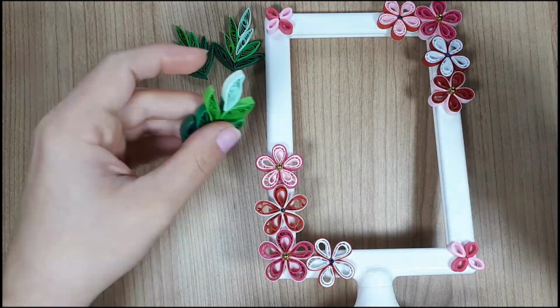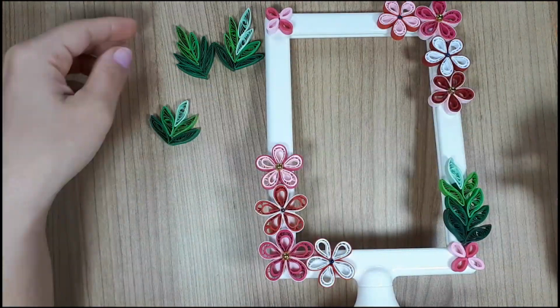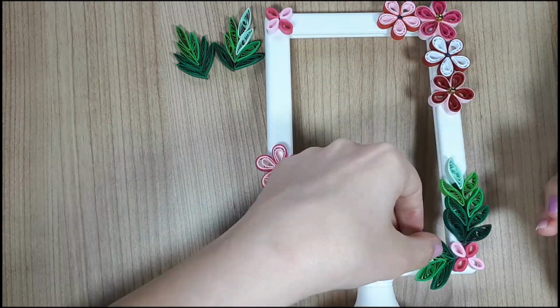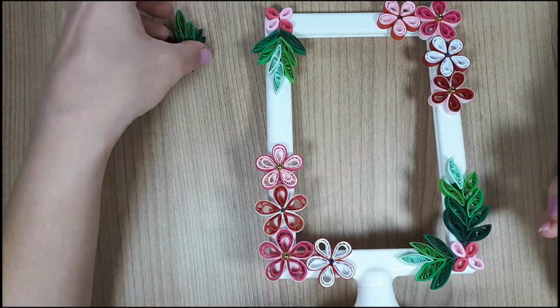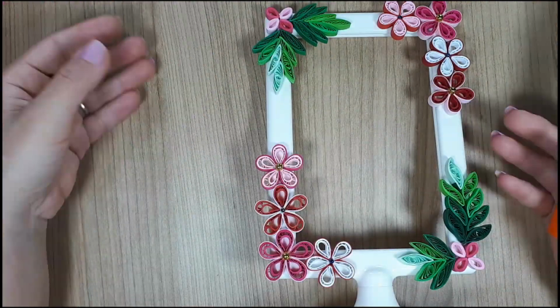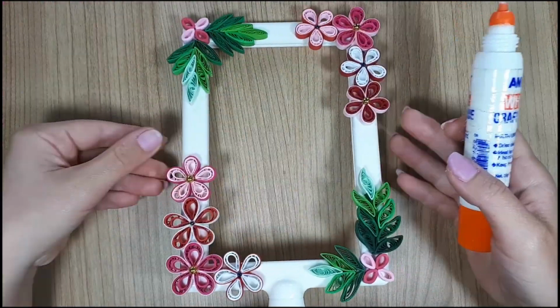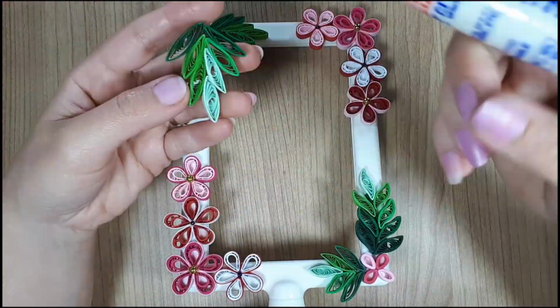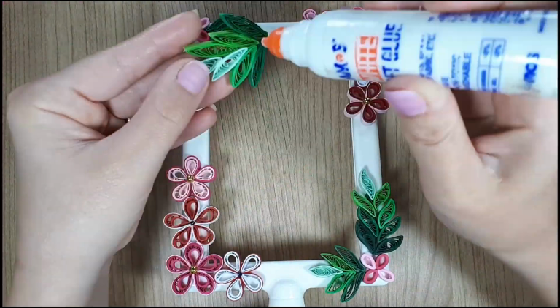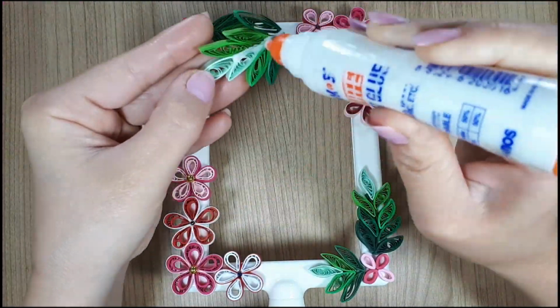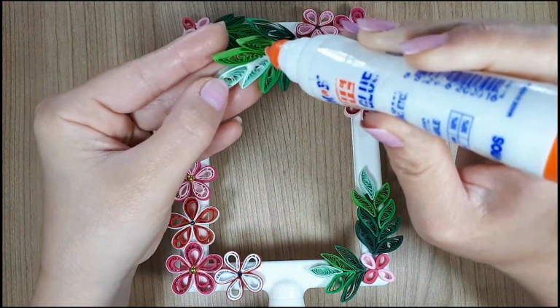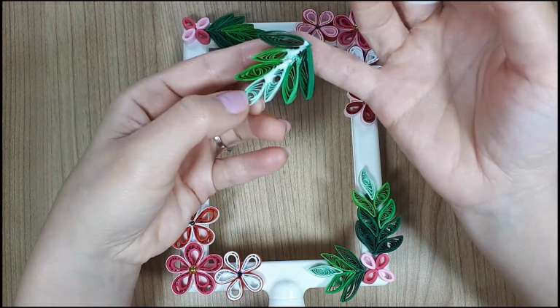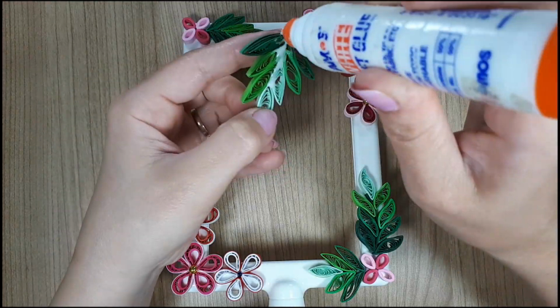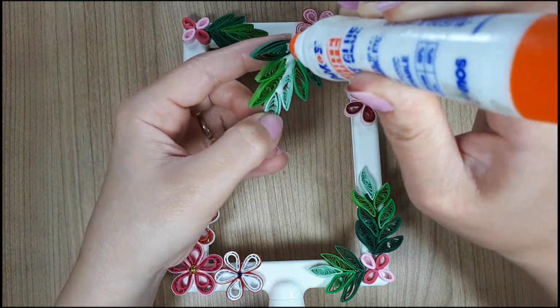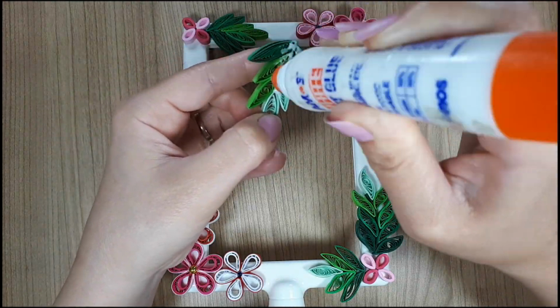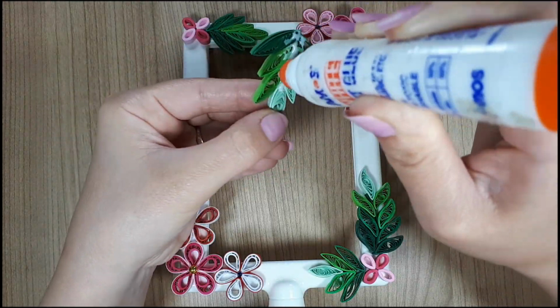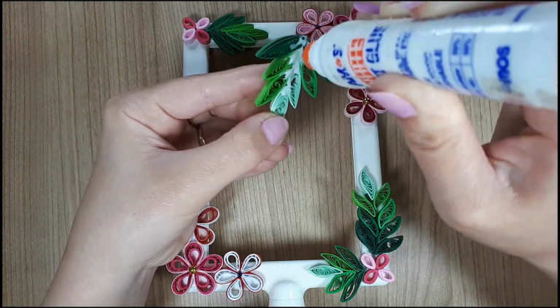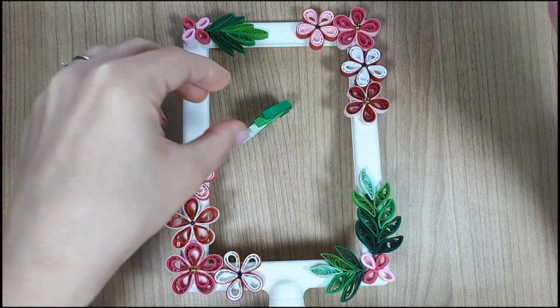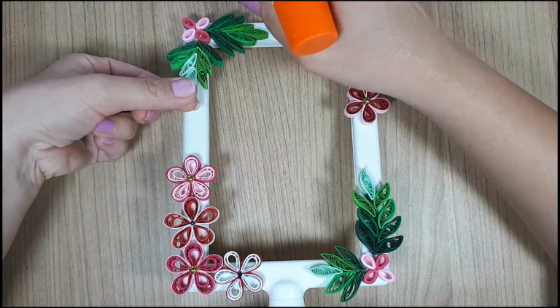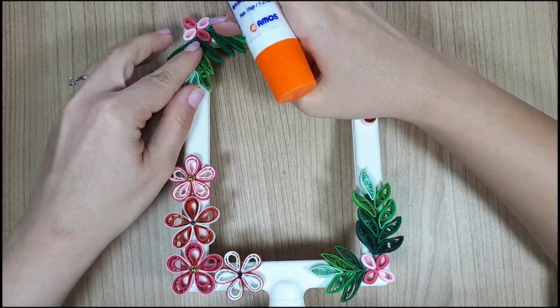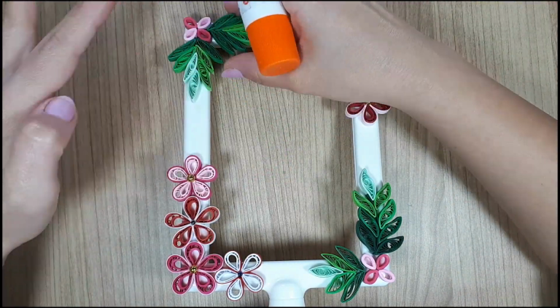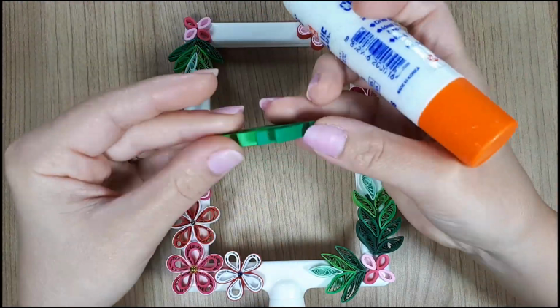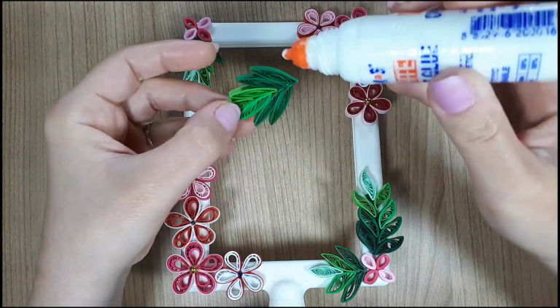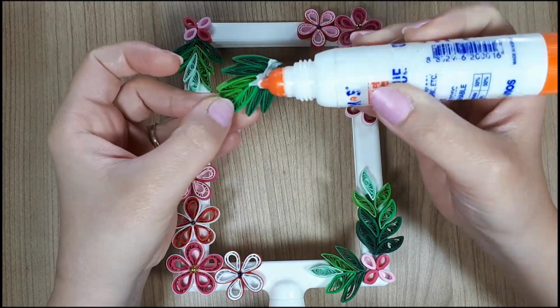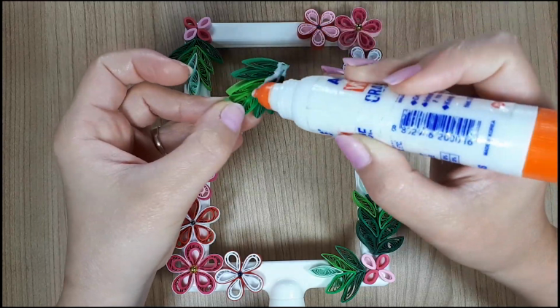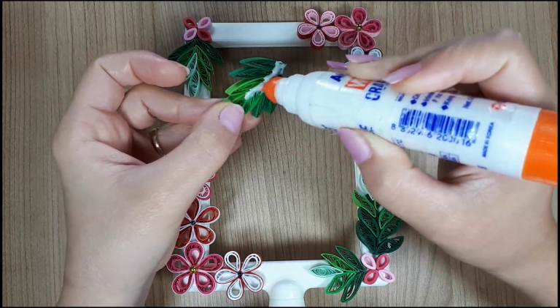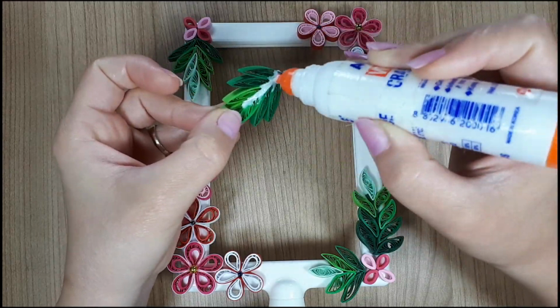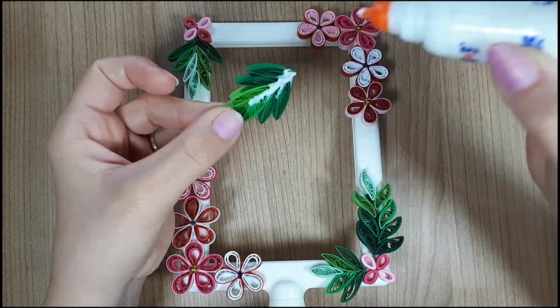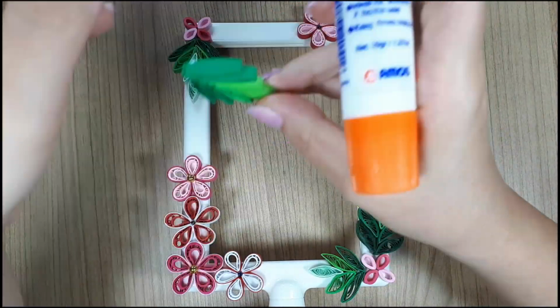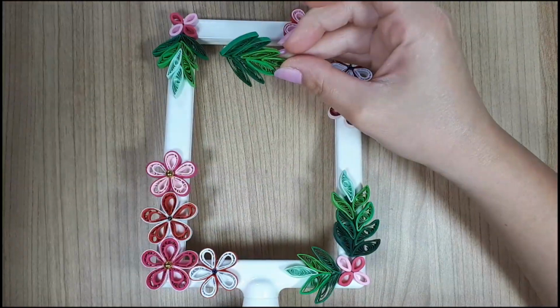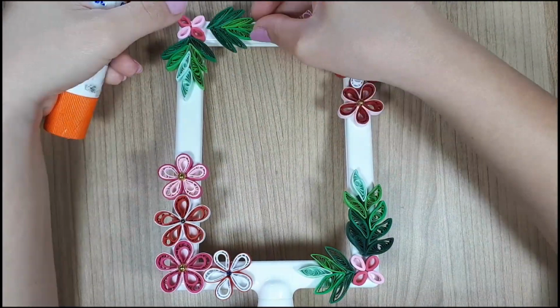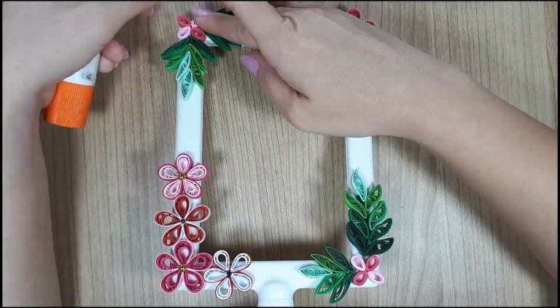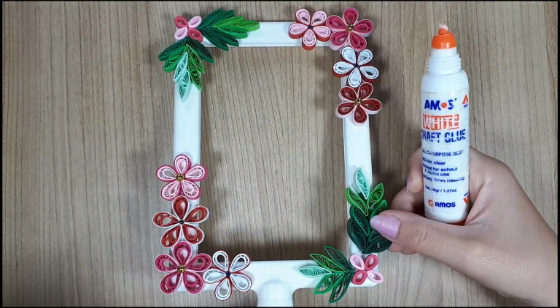I glued the leaves too on the remaining 2 free corners together with another 2 small trinkets that fit nicely exactly in the corner. No need here to explain the way I made them, as they are very easy to quill.